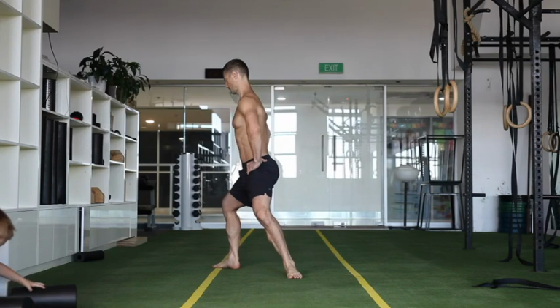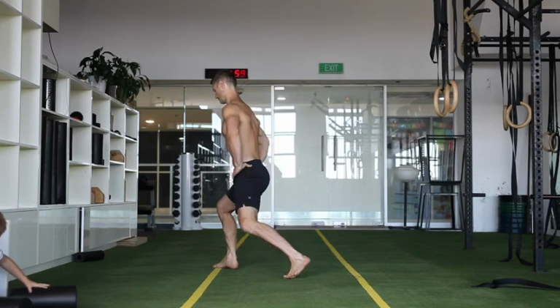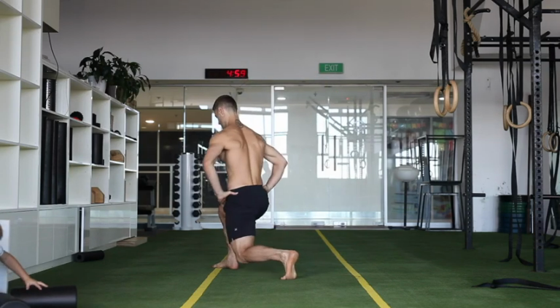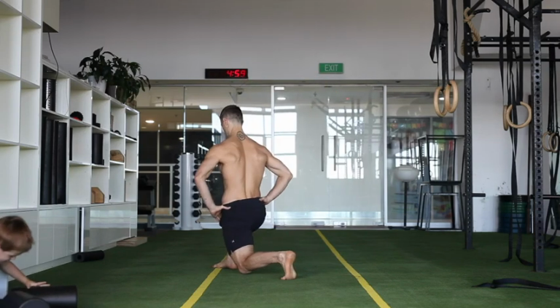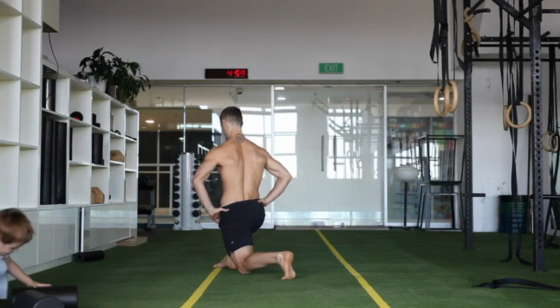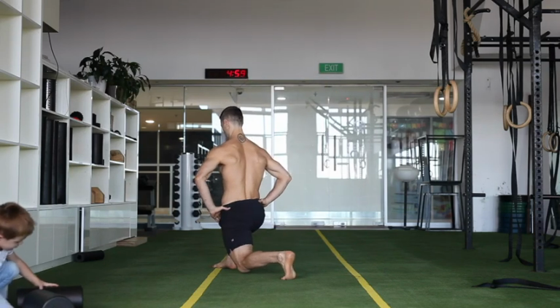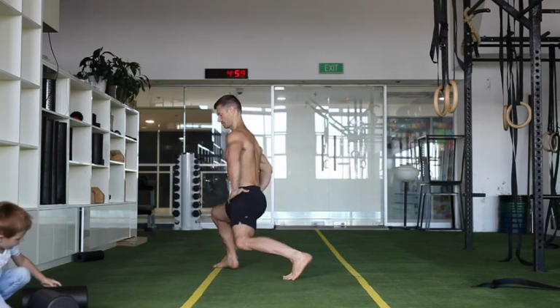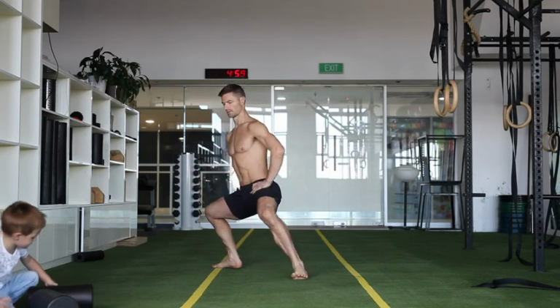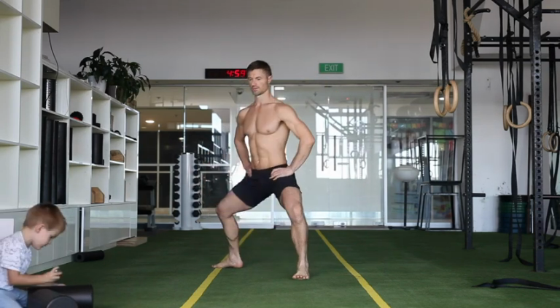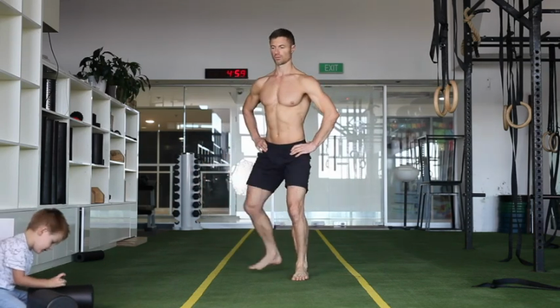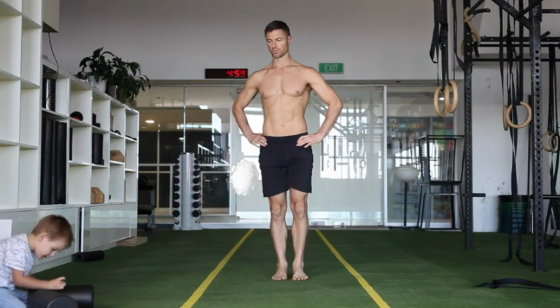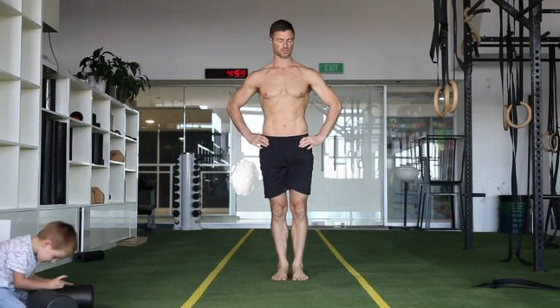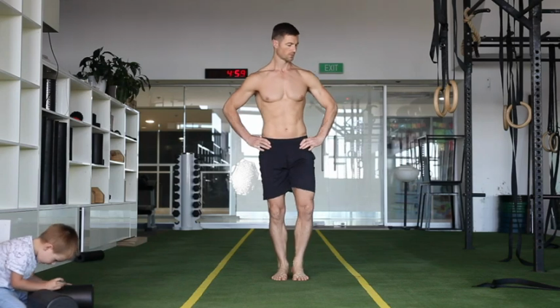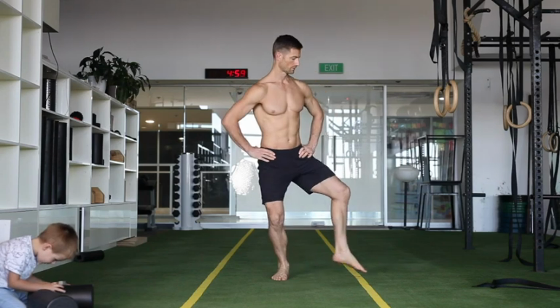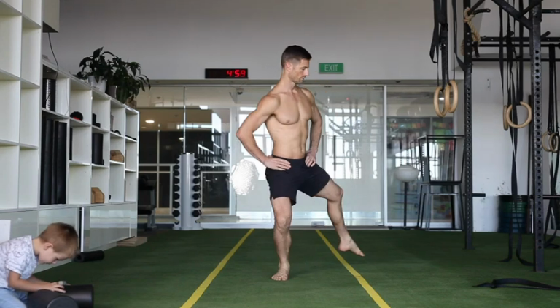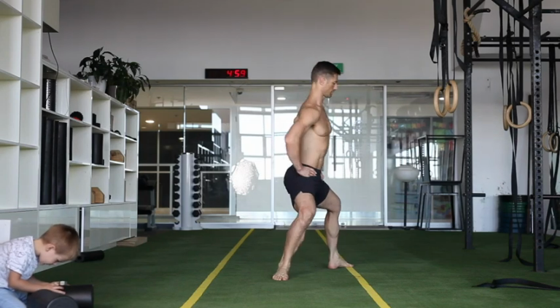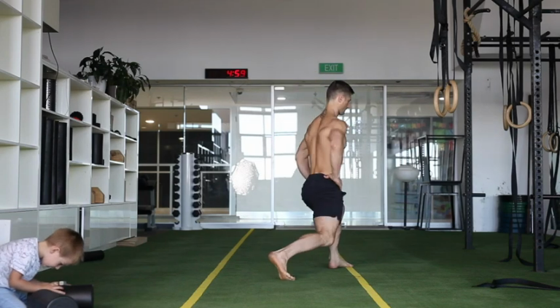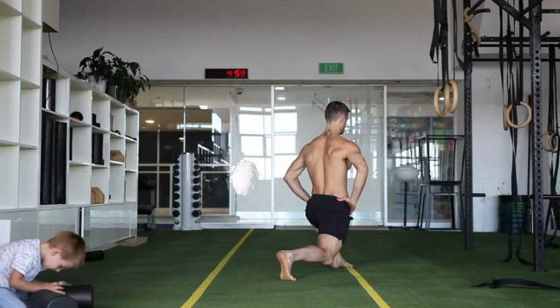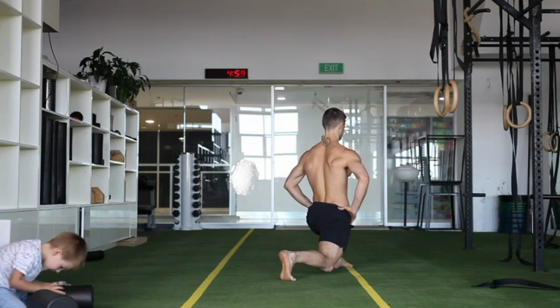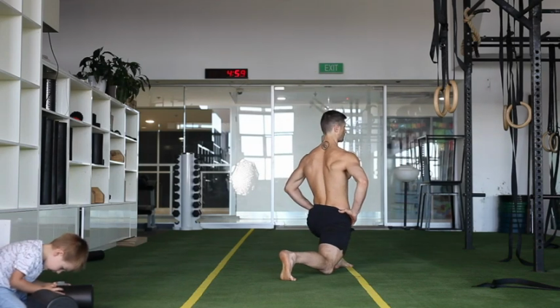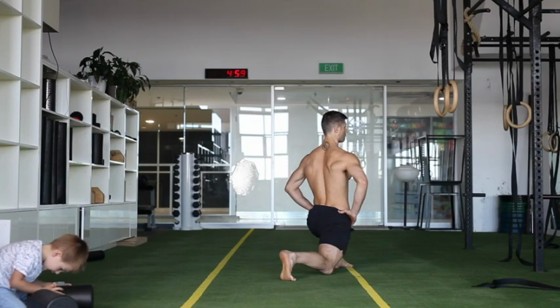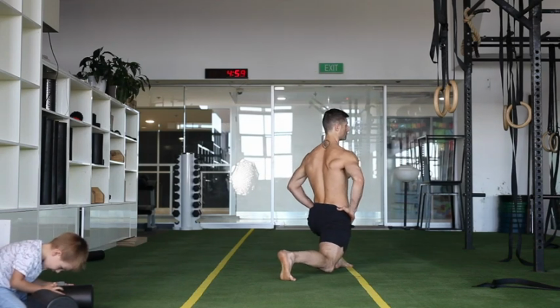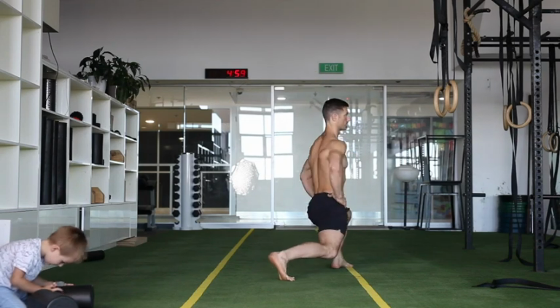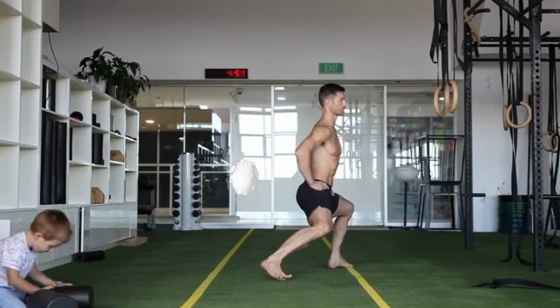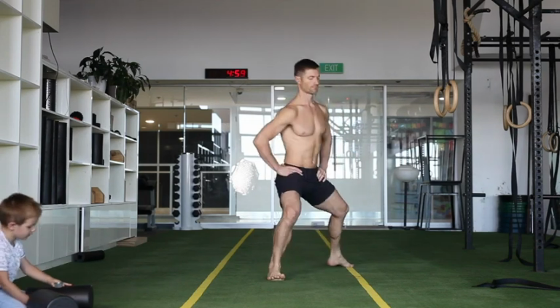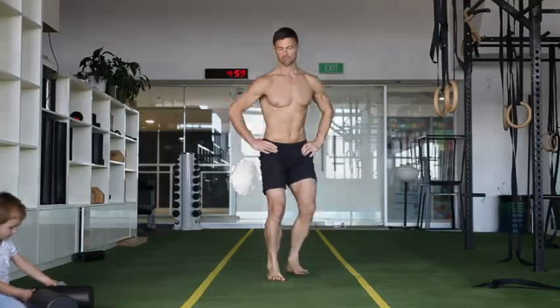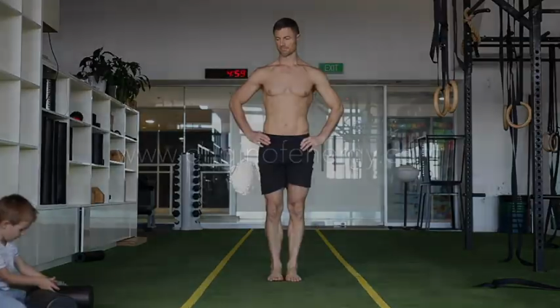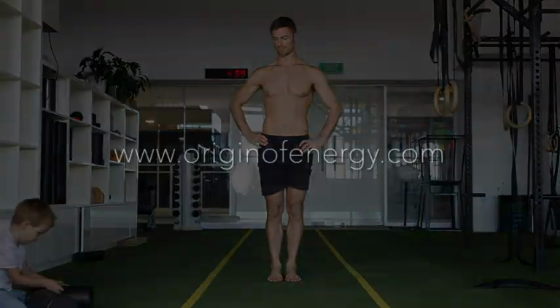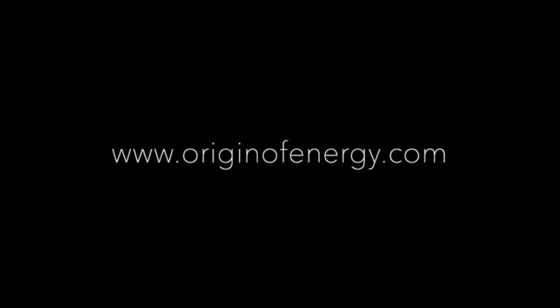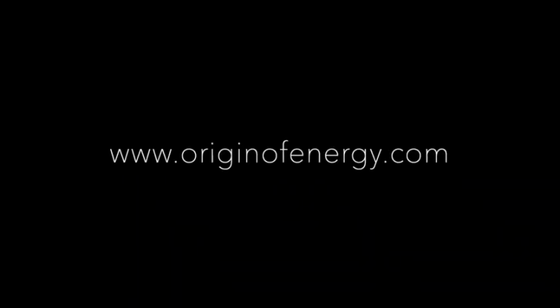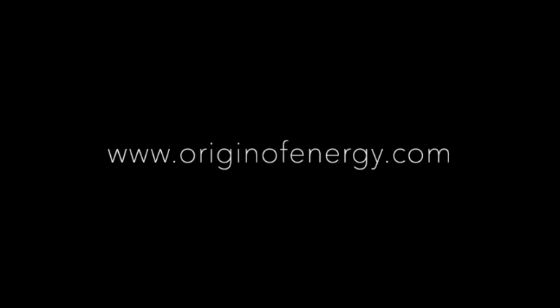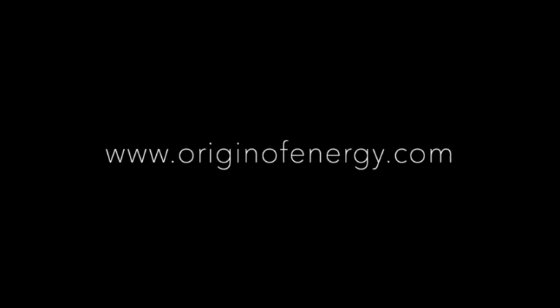So yeah, get into the lunges, get into those high pulls and dips, try and hit them once a week. If you need some feedback, film yours and get them in to me and we'll work from there. See you soon guys.